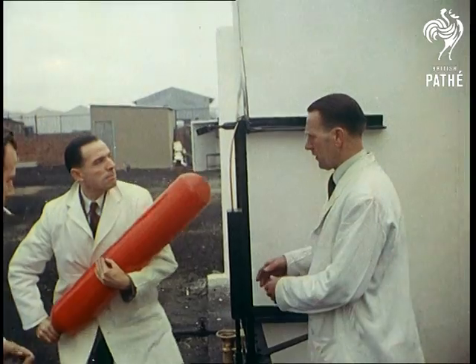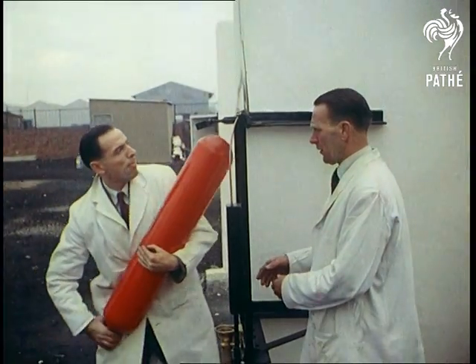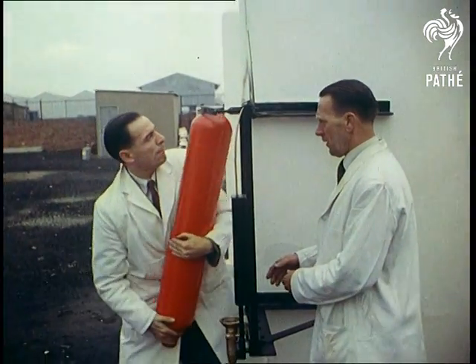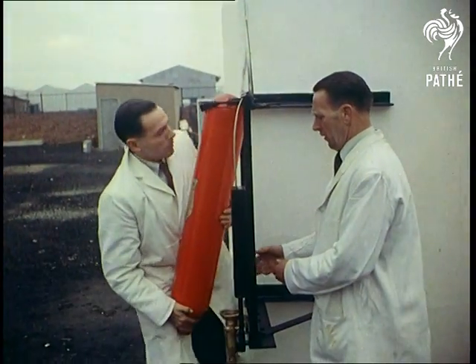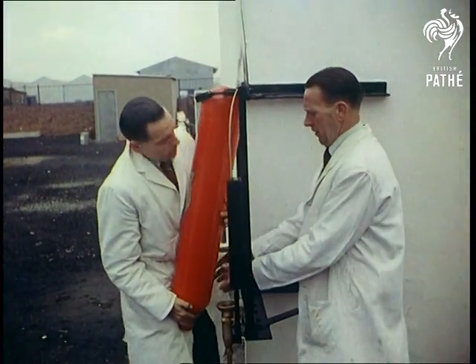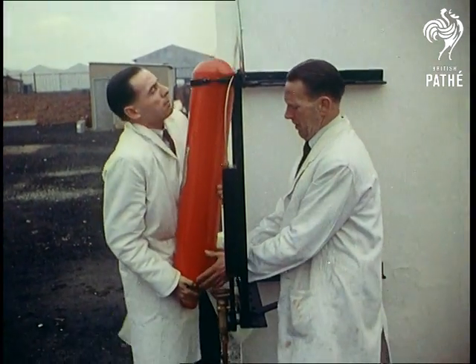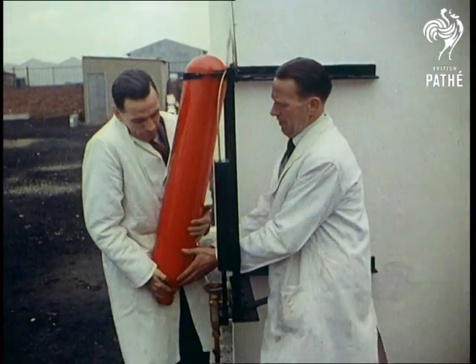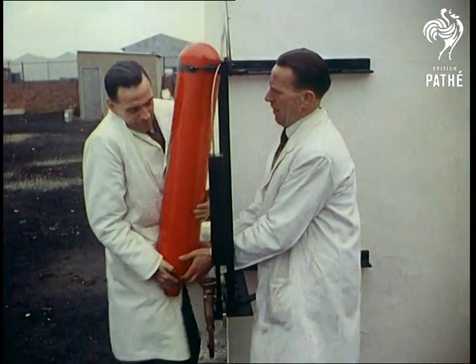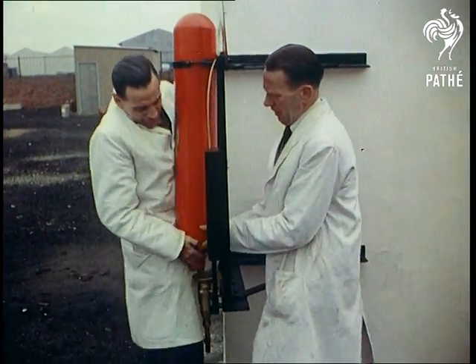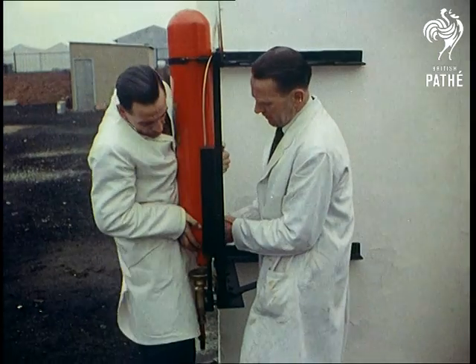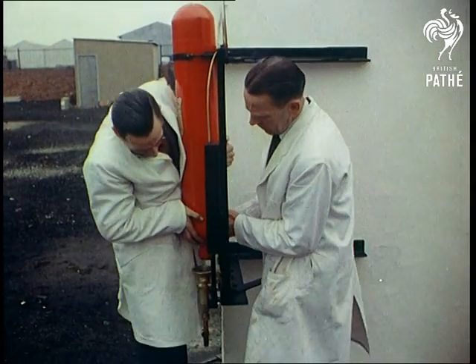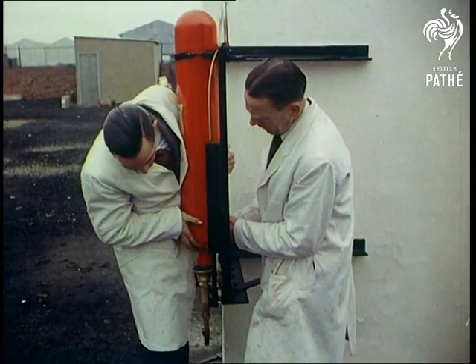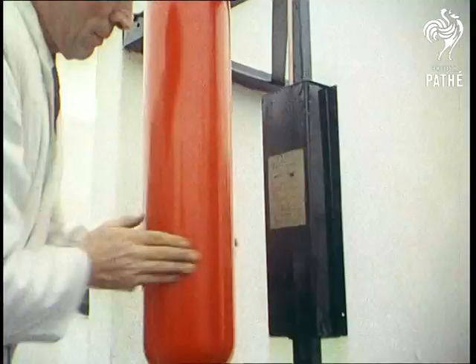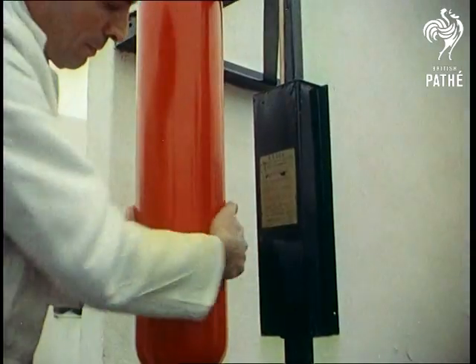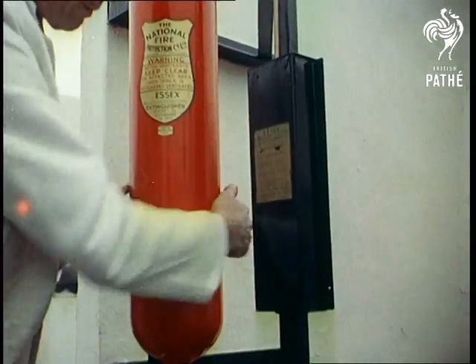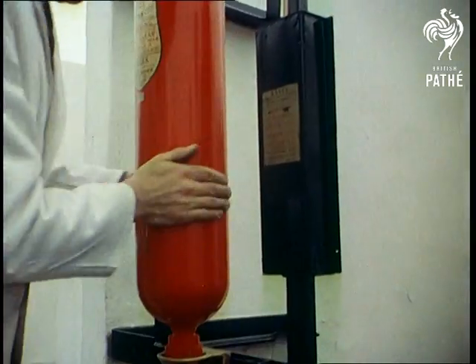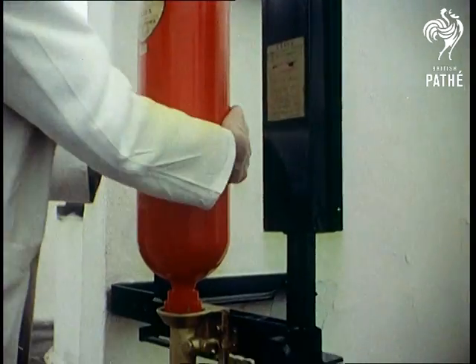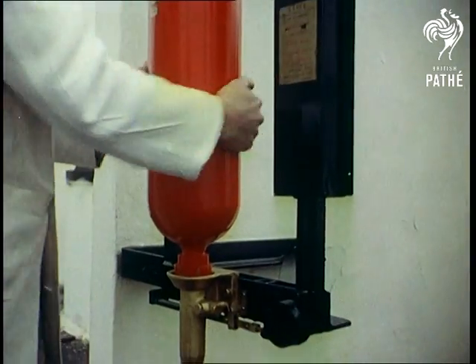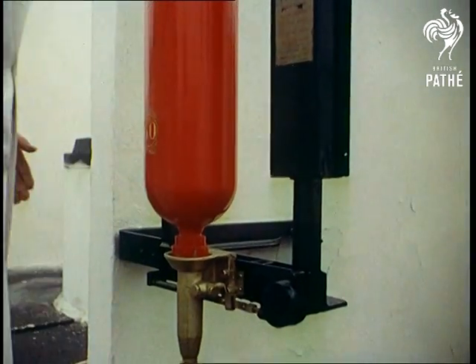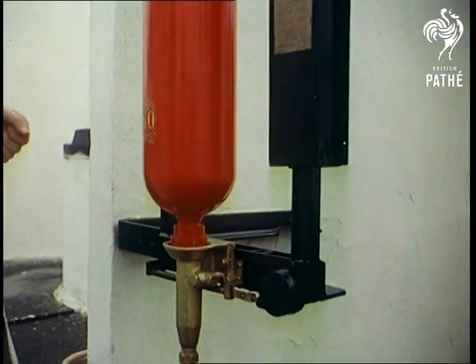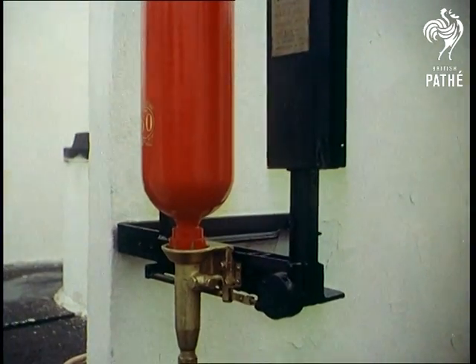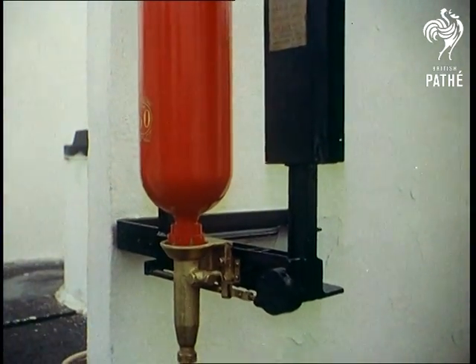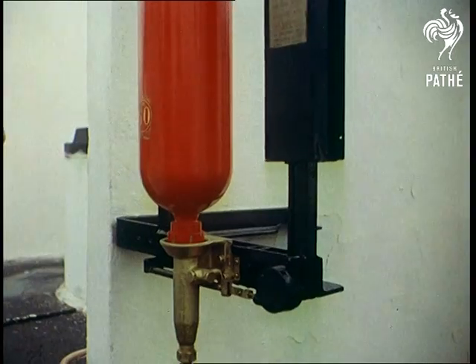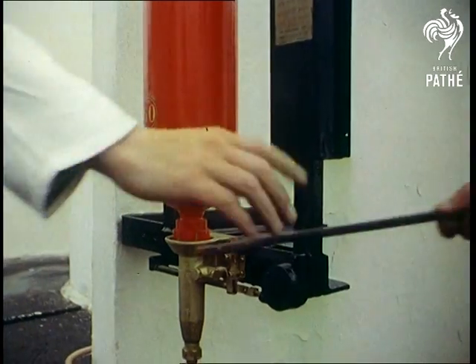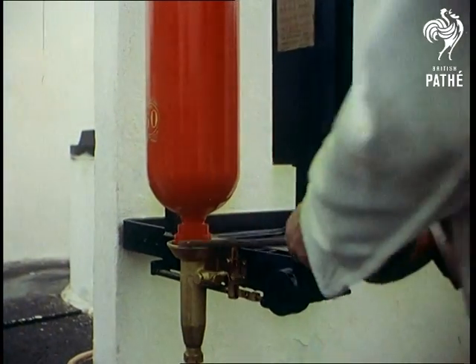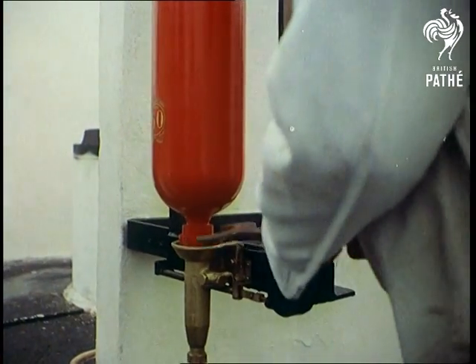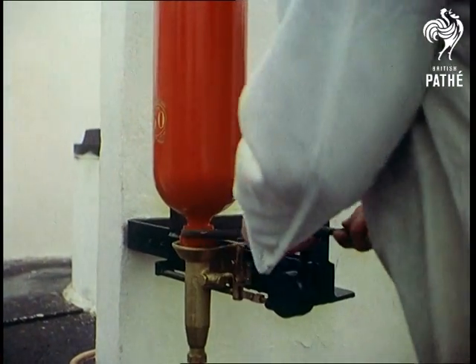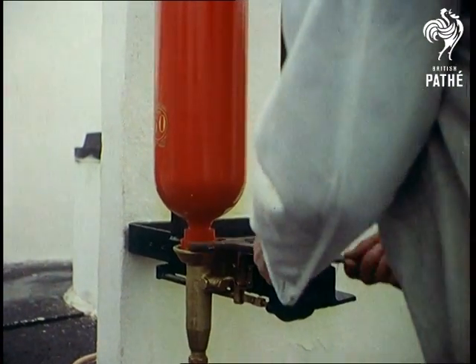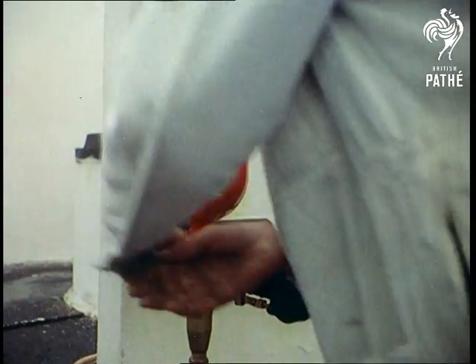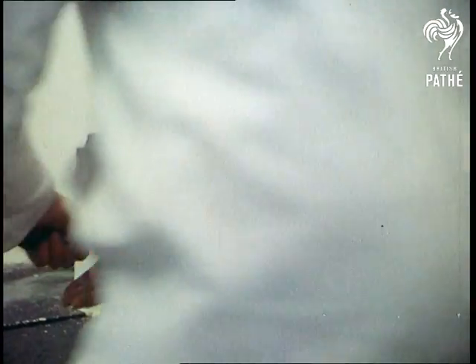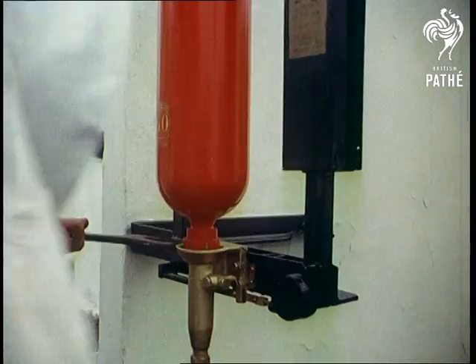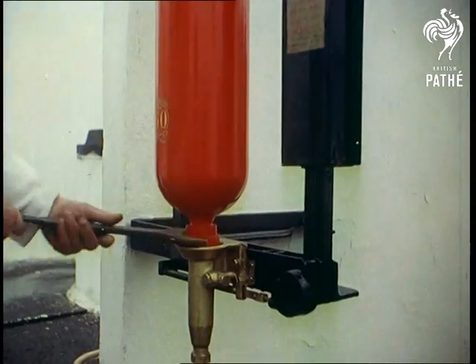Speed in dealing with oil fires is all important, since immense heat is generated, so automatic extinguishers have to start at the very outset of the fire. But for the test, the fire is purposely allowed to get a good hold before the extinguisher is set into action.